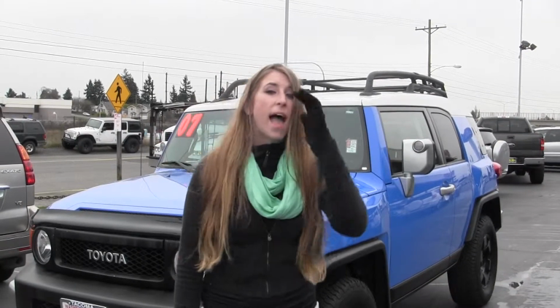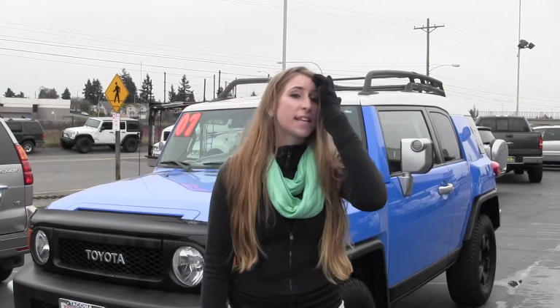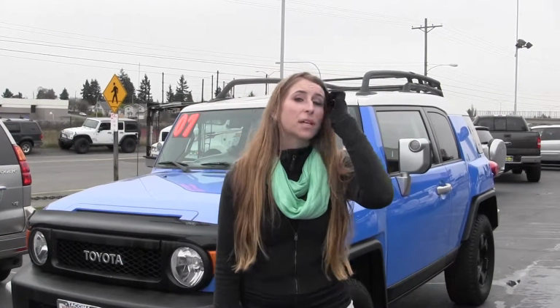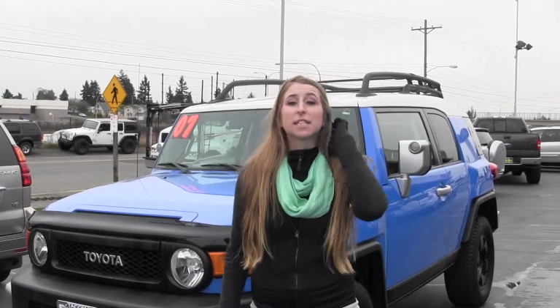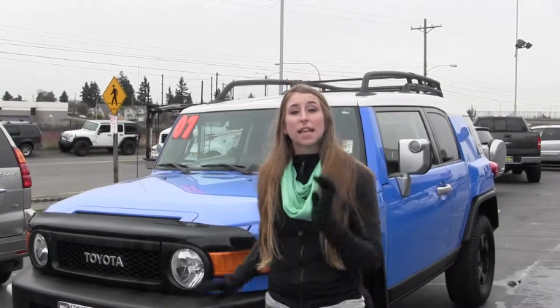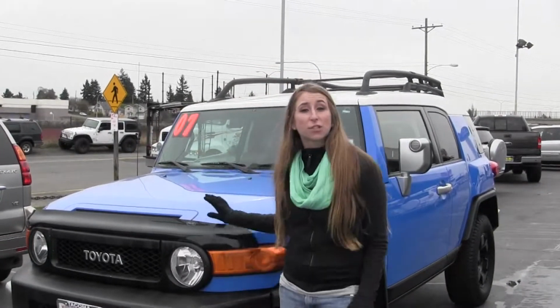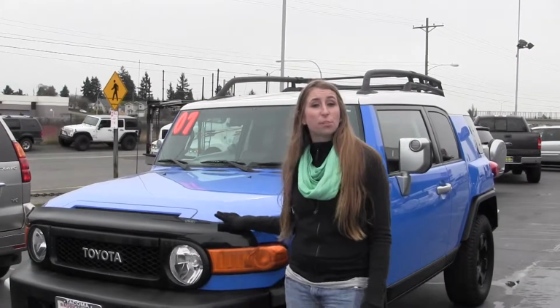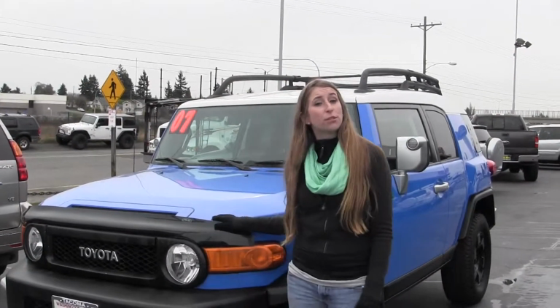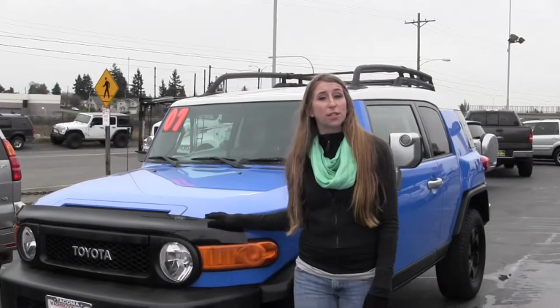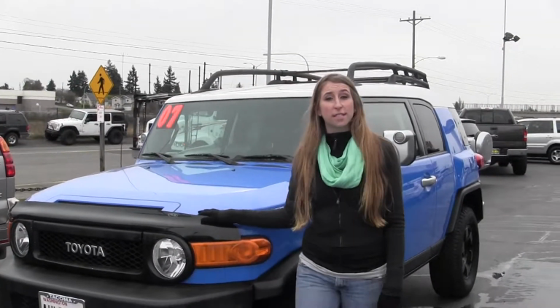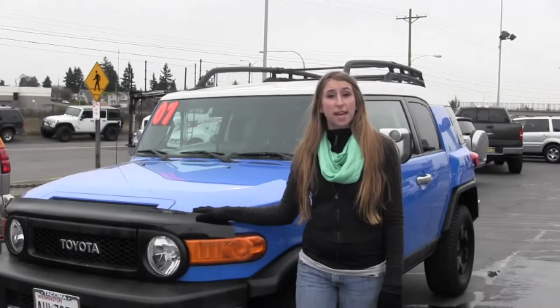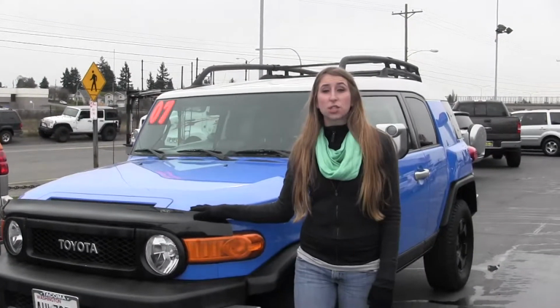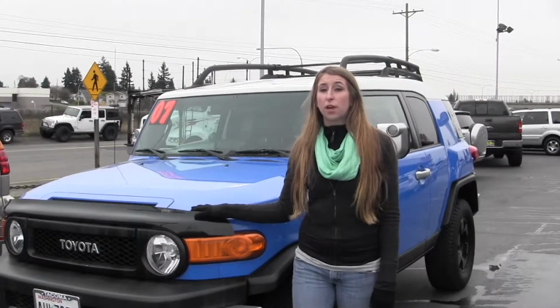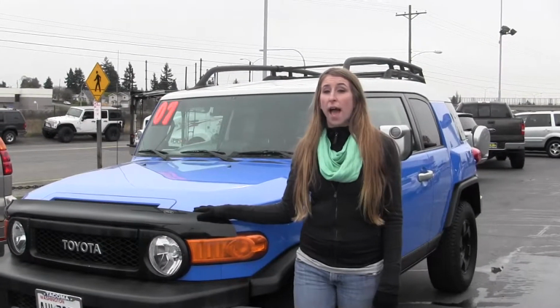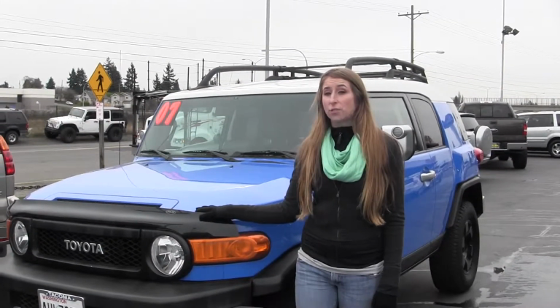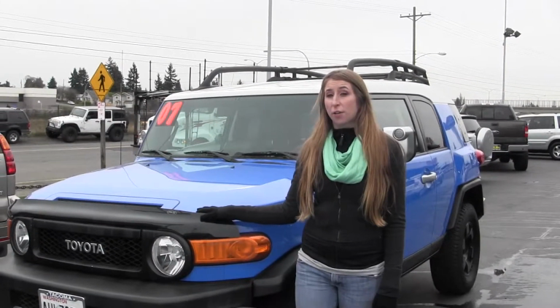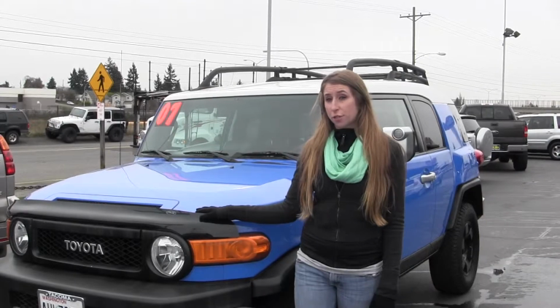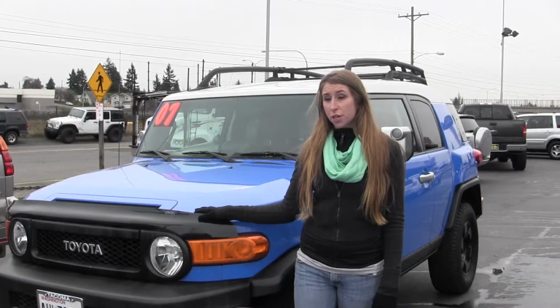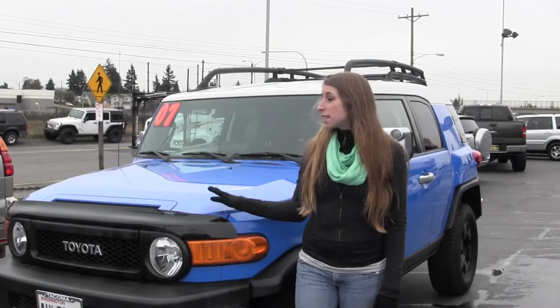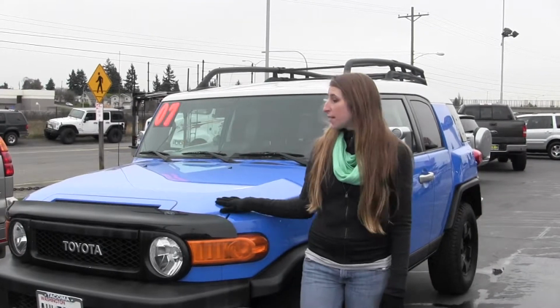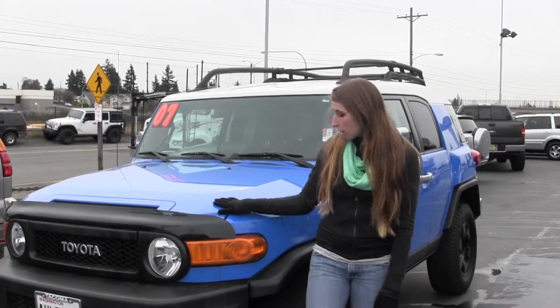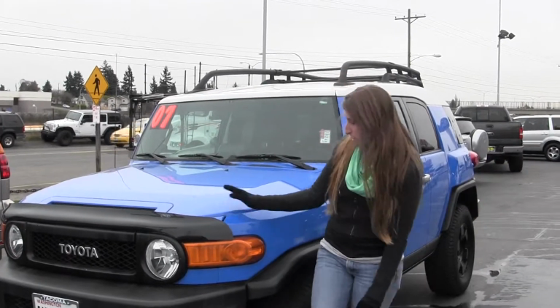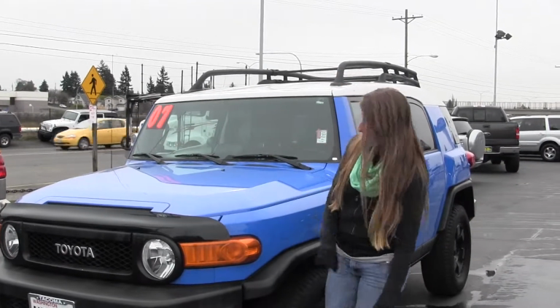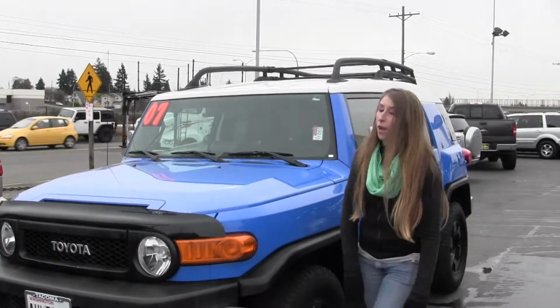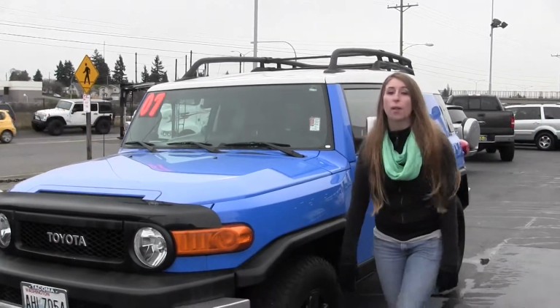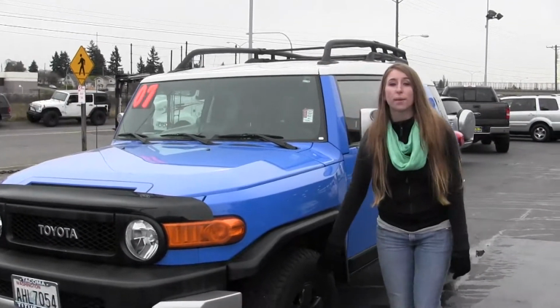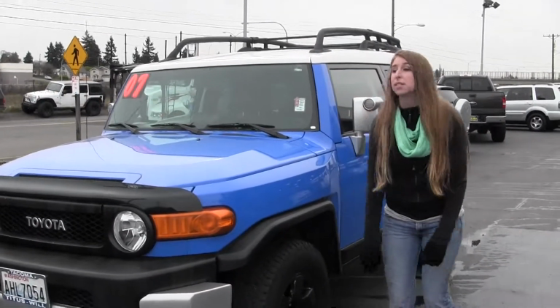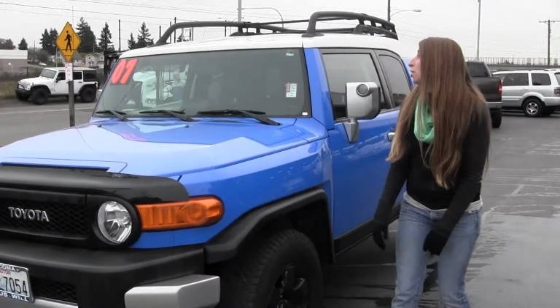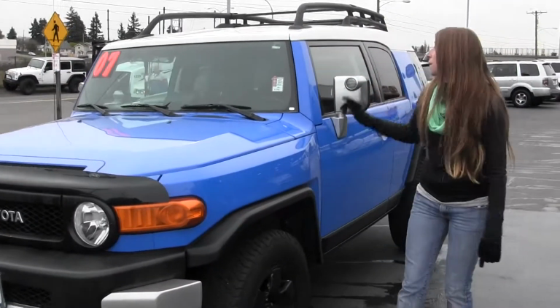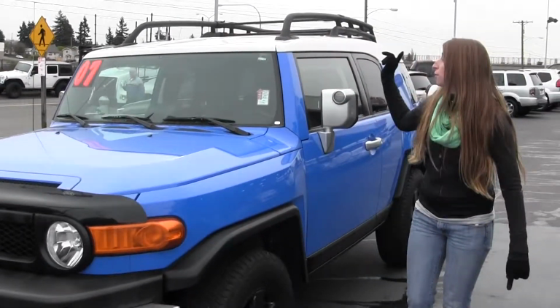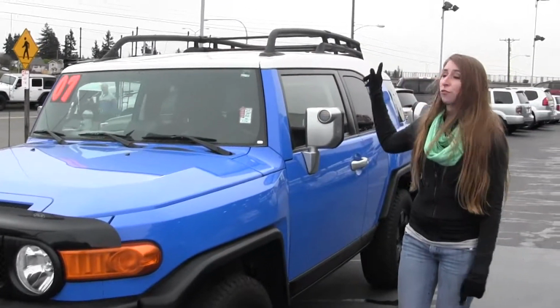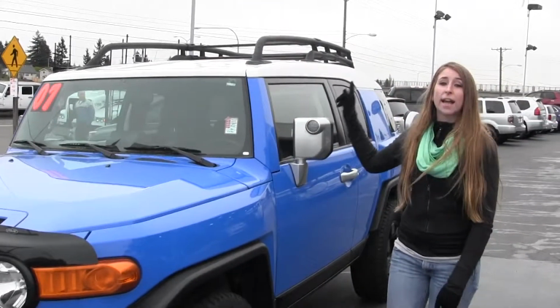Today we're looking at this electric blue 2007 Toyota FJ Cruiser. This vehicle comes equipped with alloy wheels and you also have a roof rack.